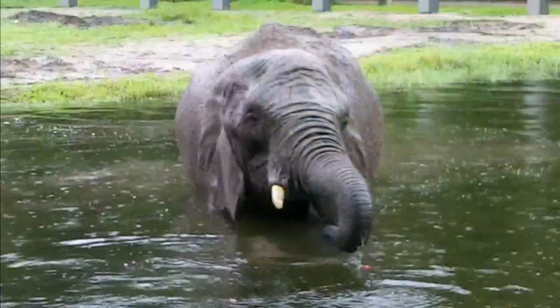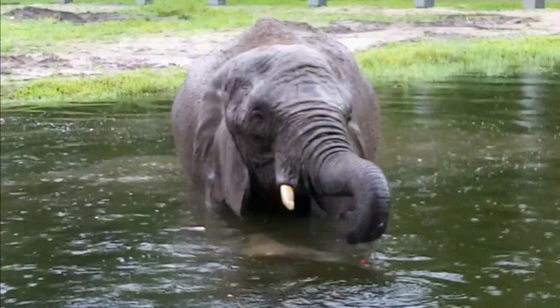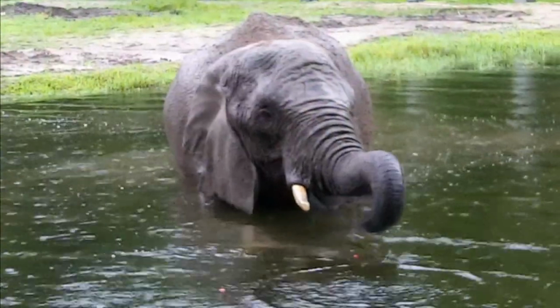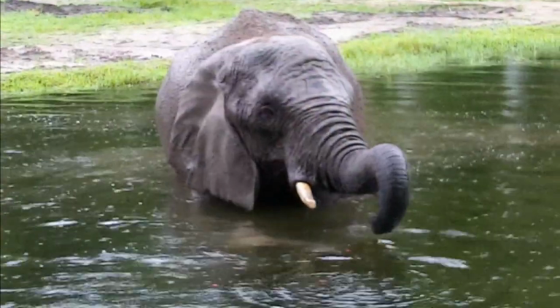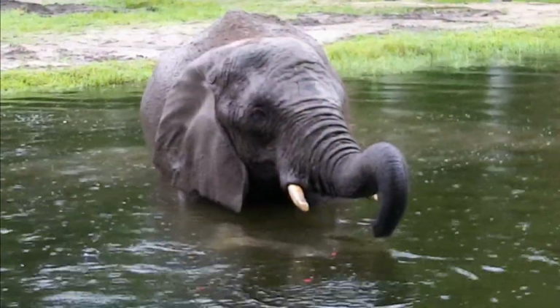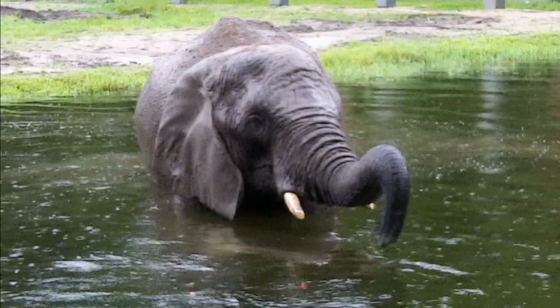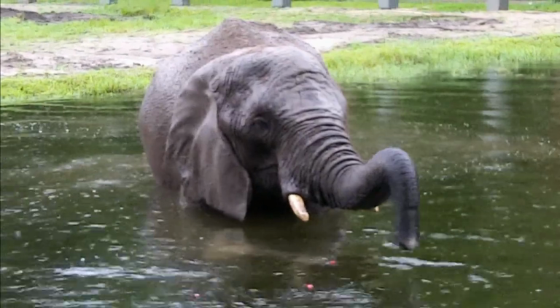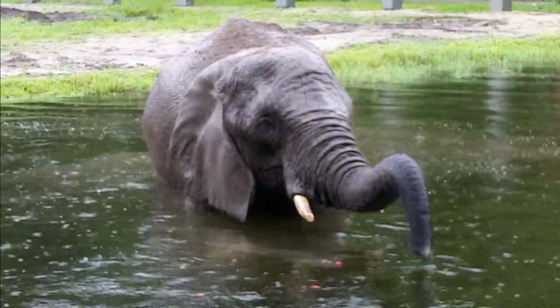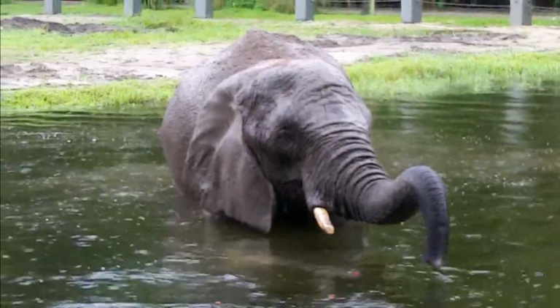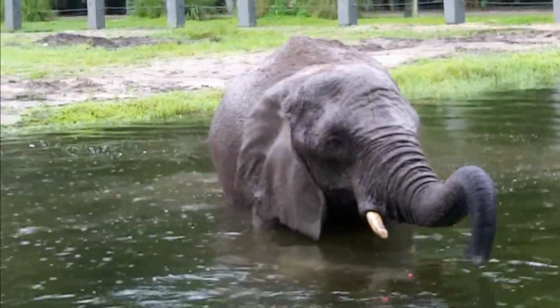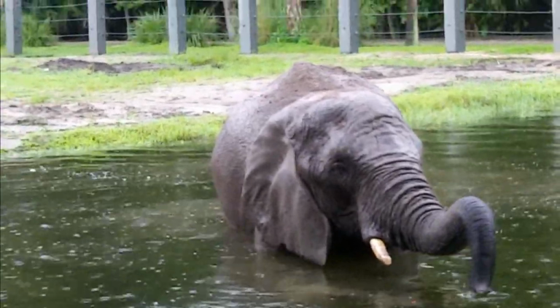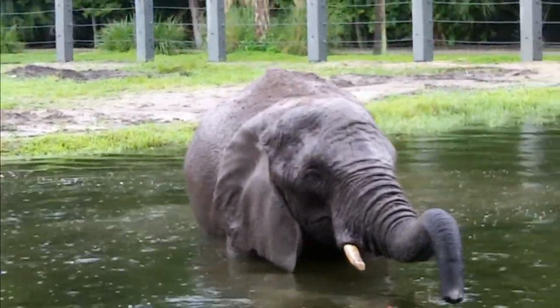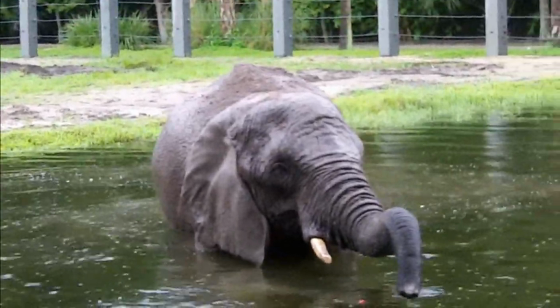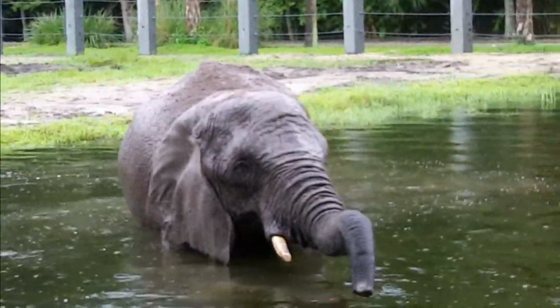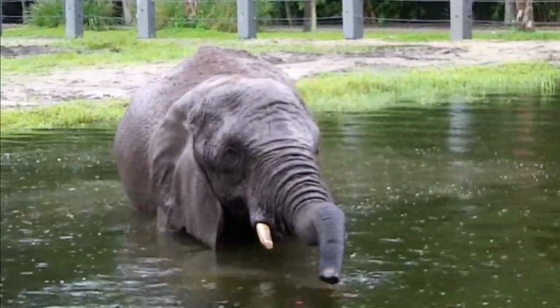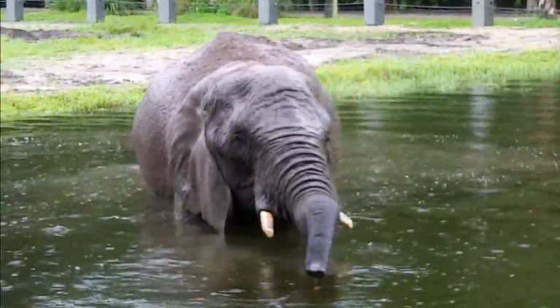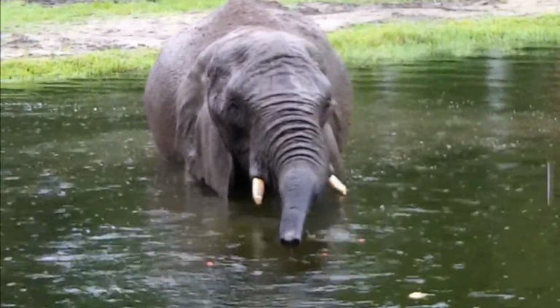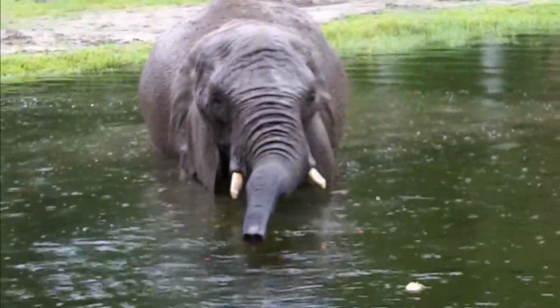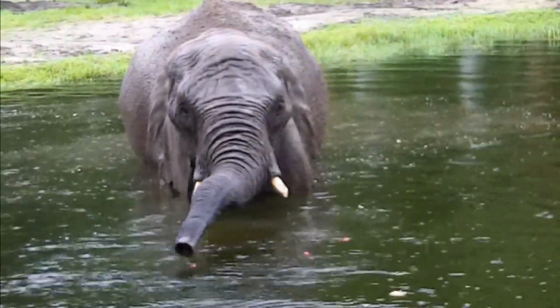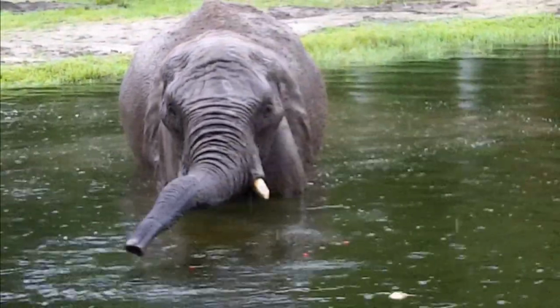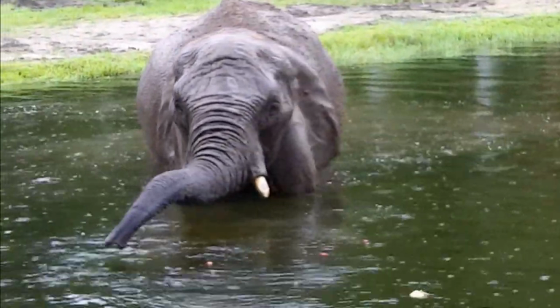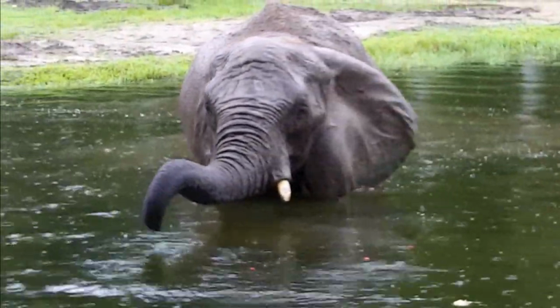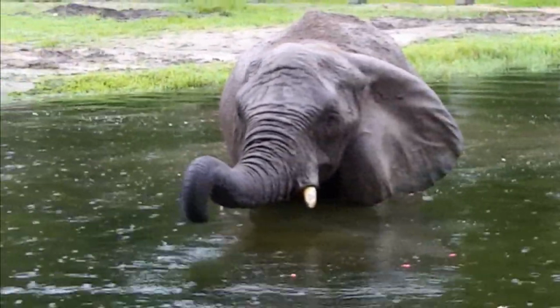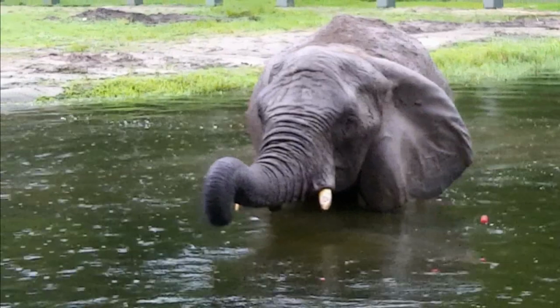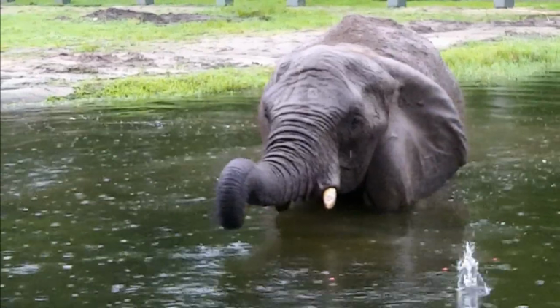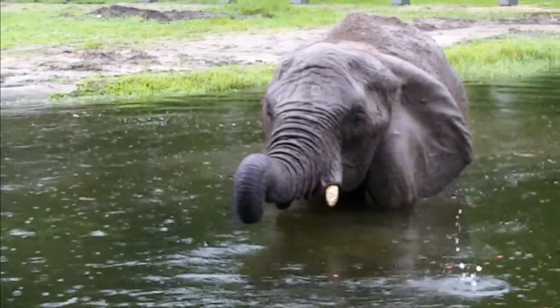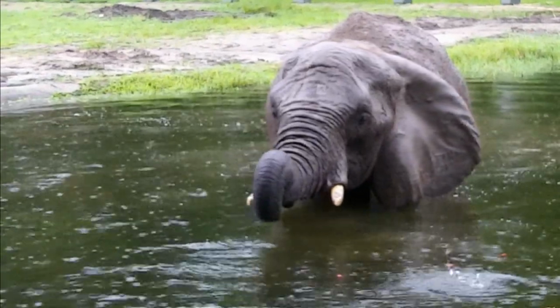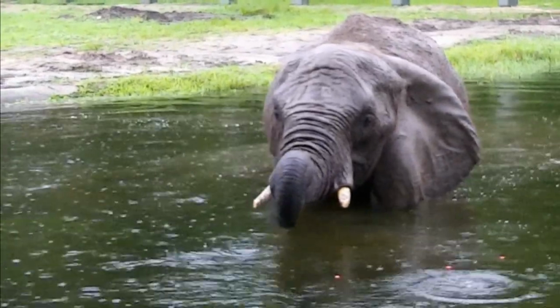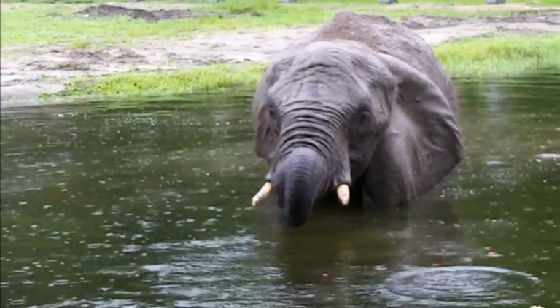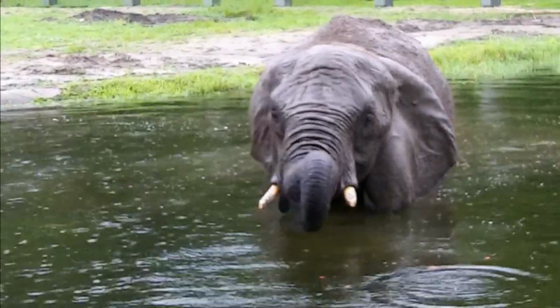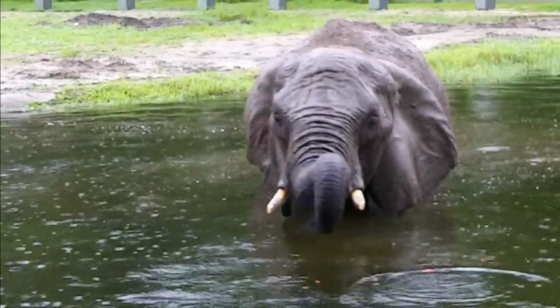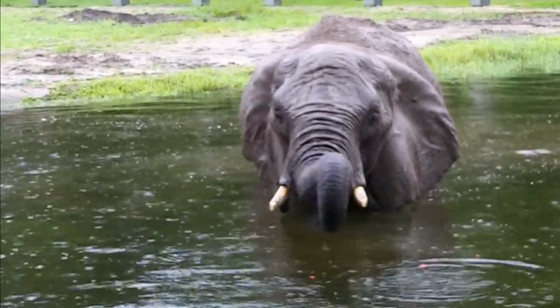Anybody know what kind of elephant this is? African elephant. African elephant. Anybody know what the other kind of elephant is? Asian elephant. Good job.